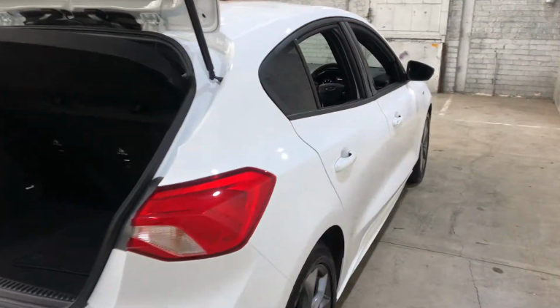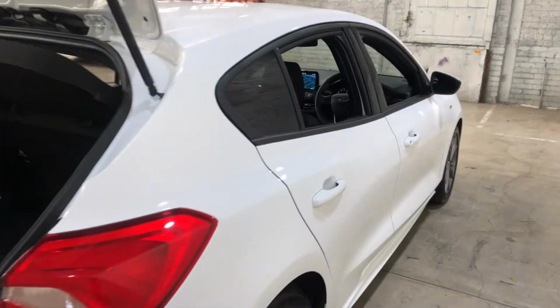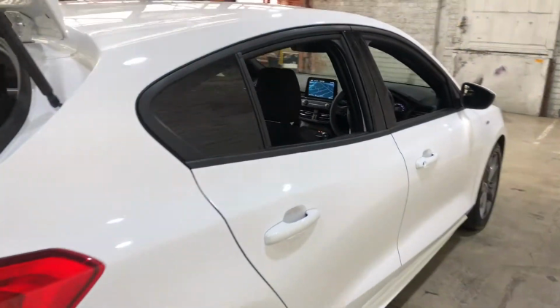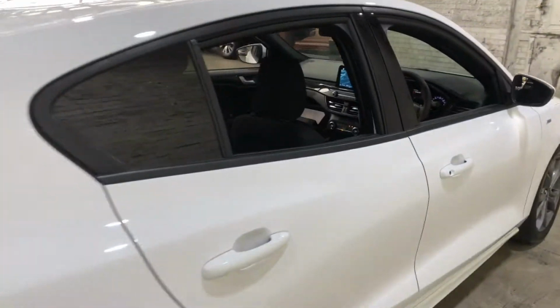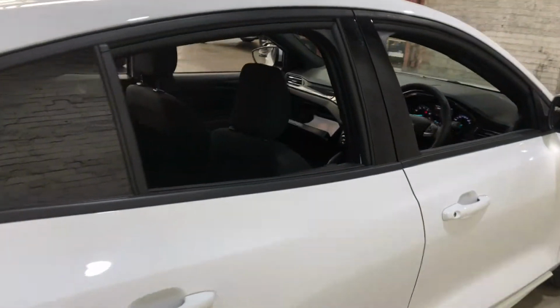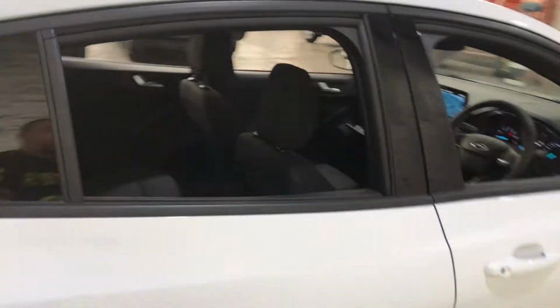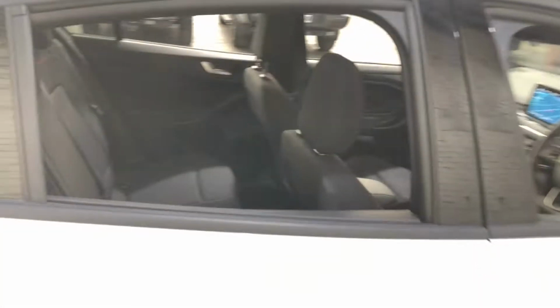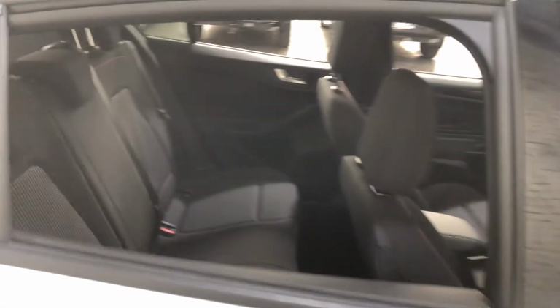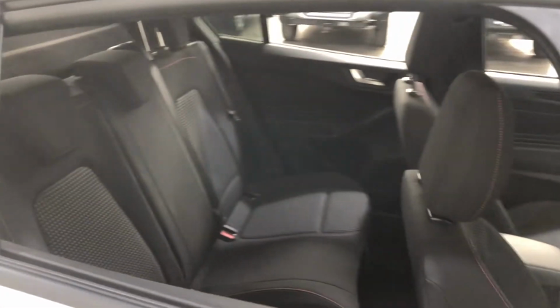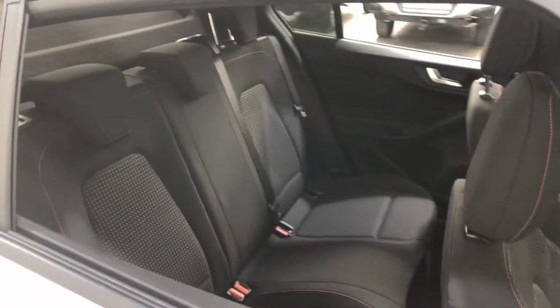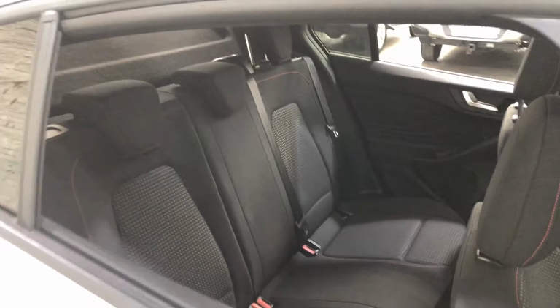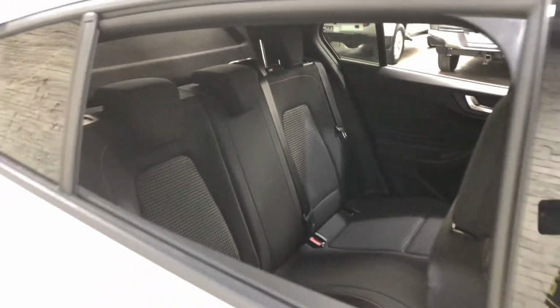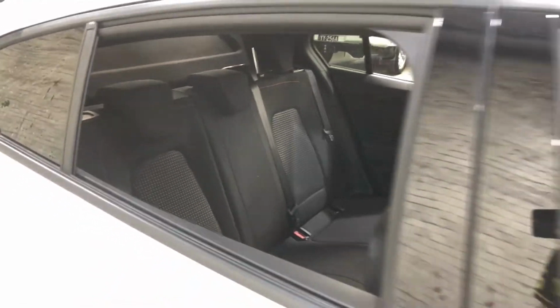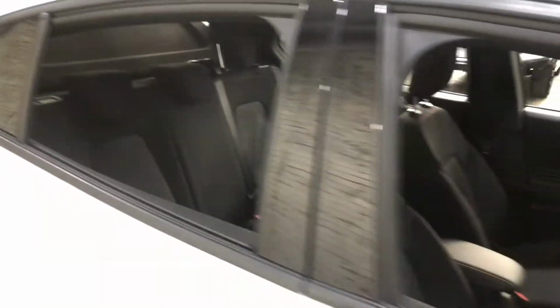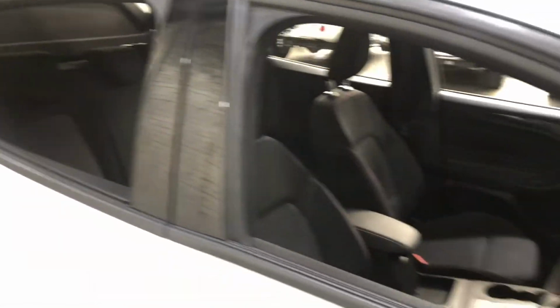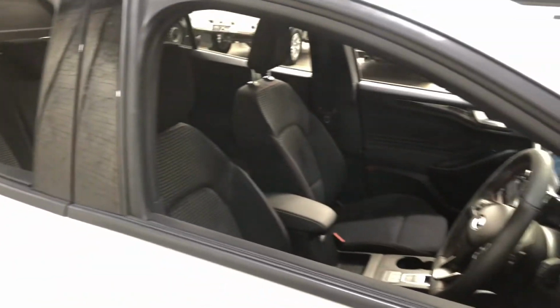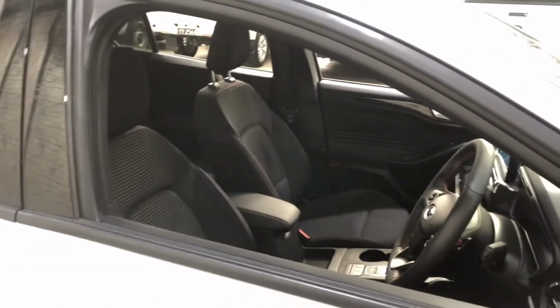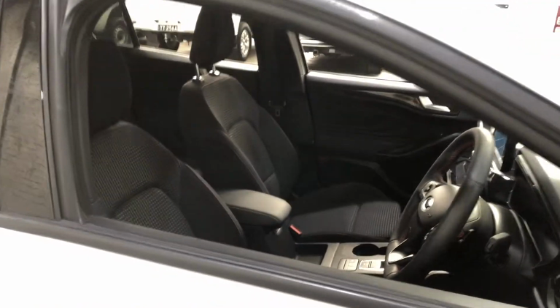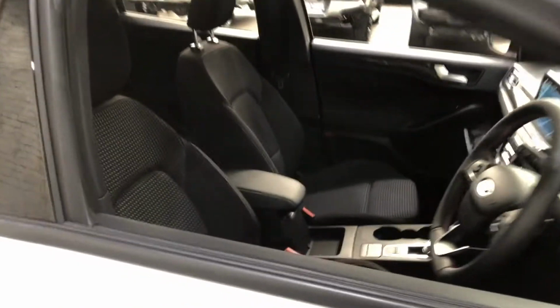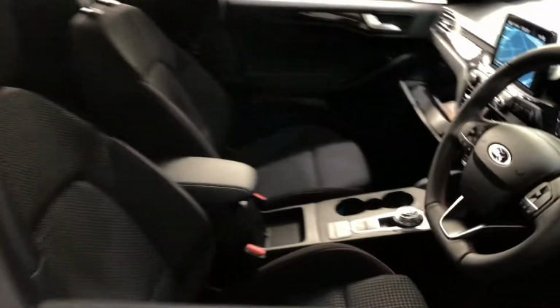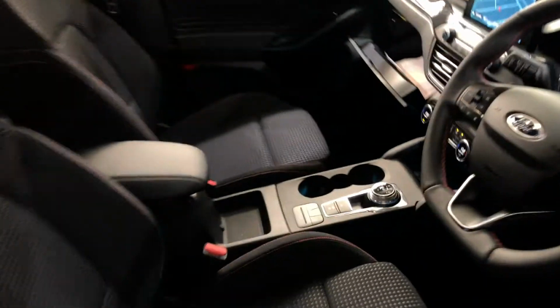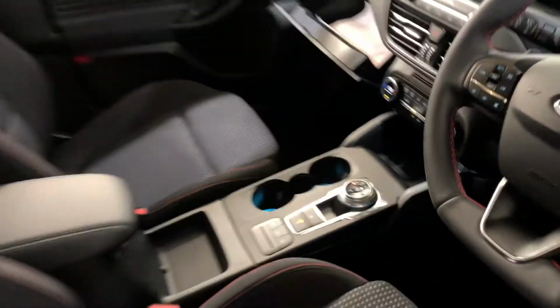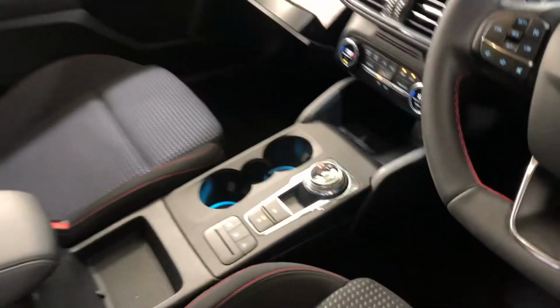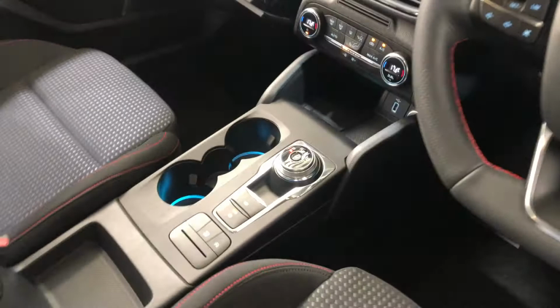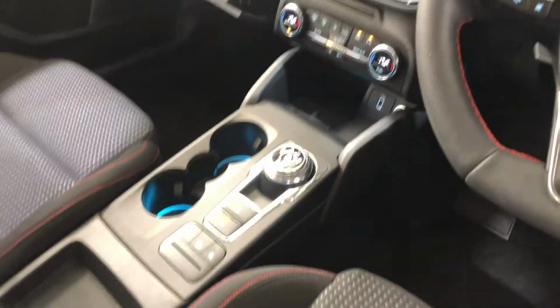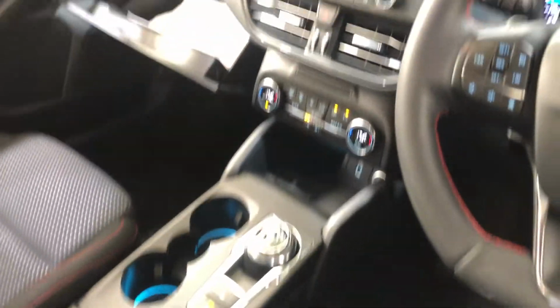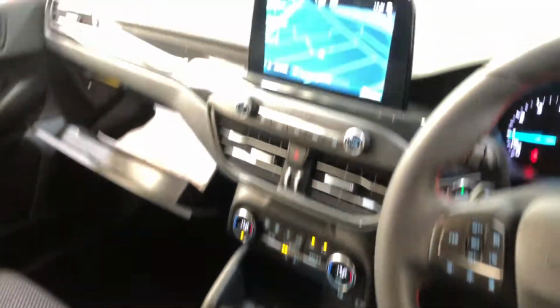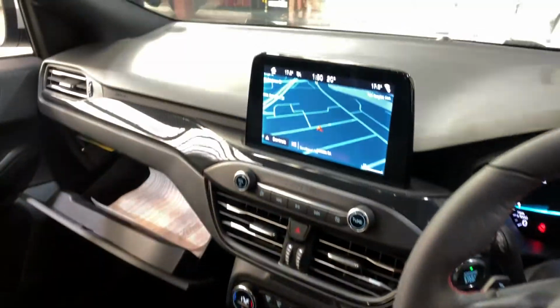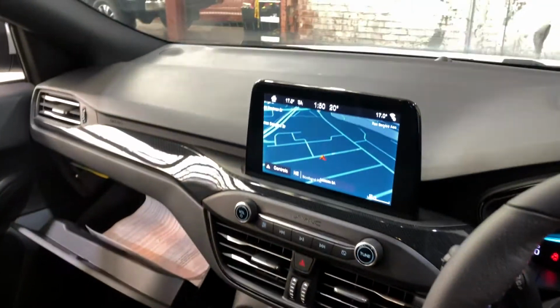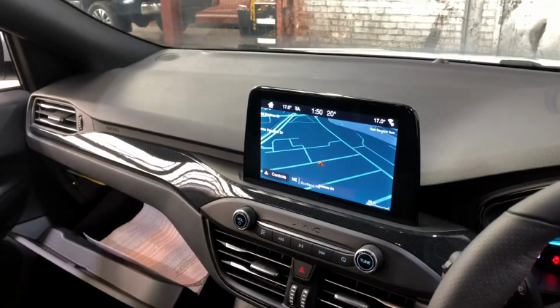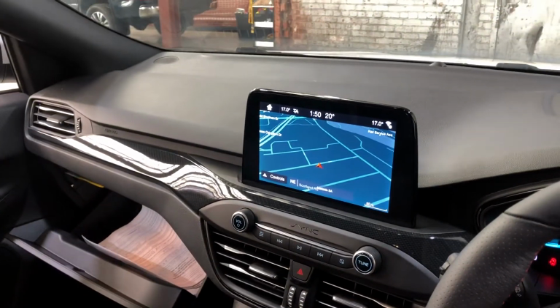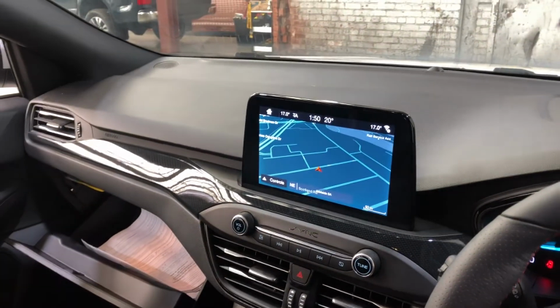Heading inside the car, it comes with full cloth interior and plenty of back seat space for your passengers. The same goes at the front. This car comes in an automatic transmission. You've got your original head unit with Bluetooth connectivity, reverse camera and sat-nav.